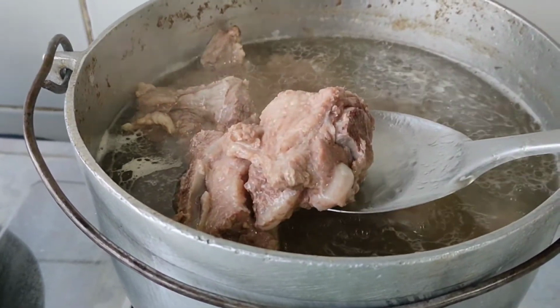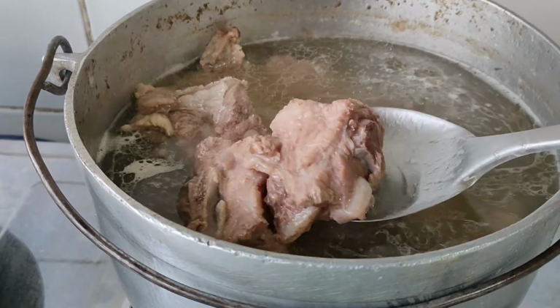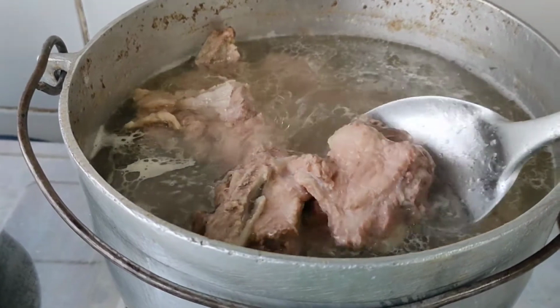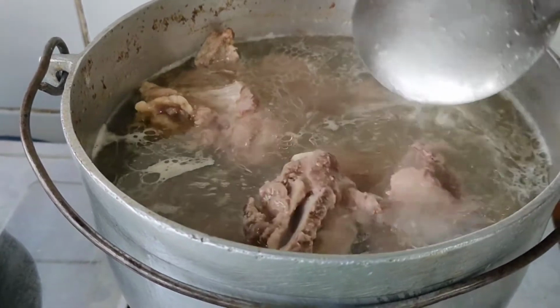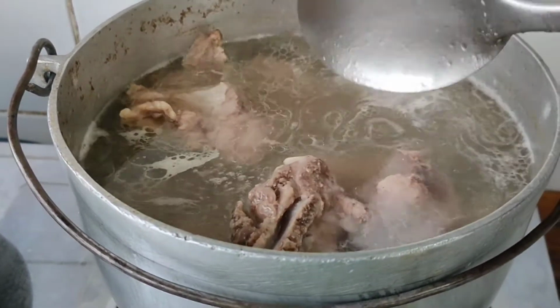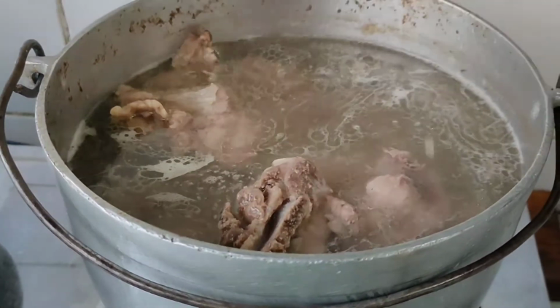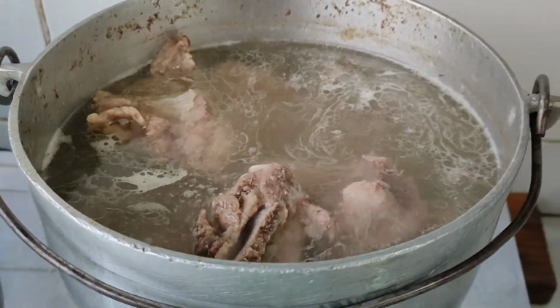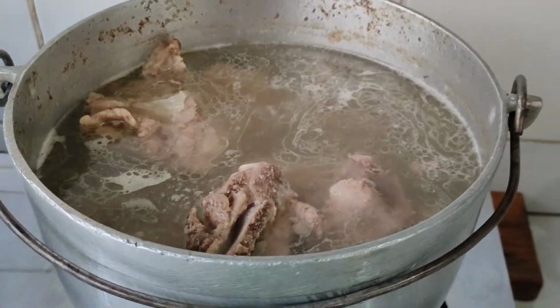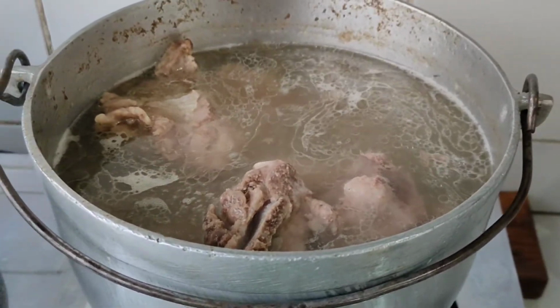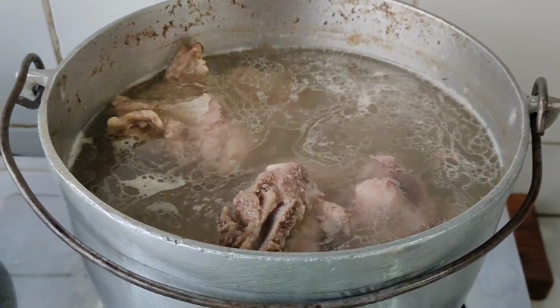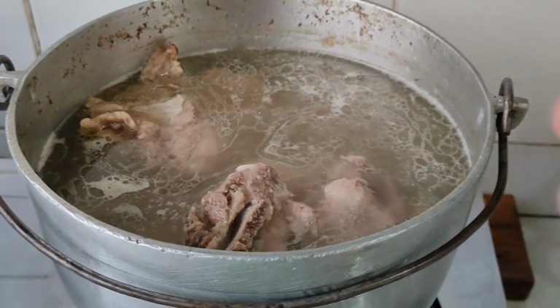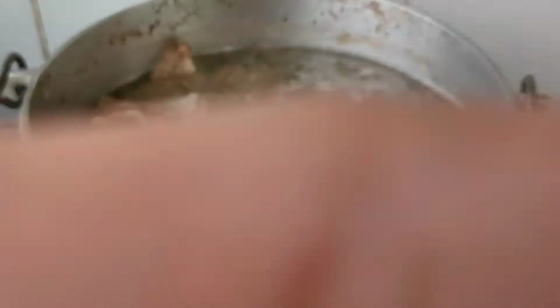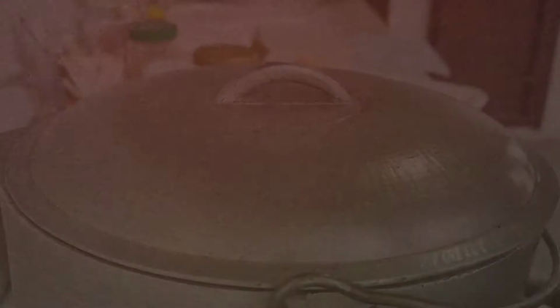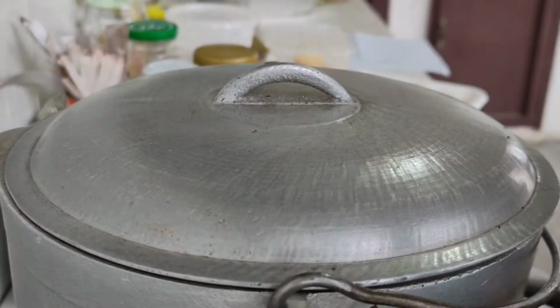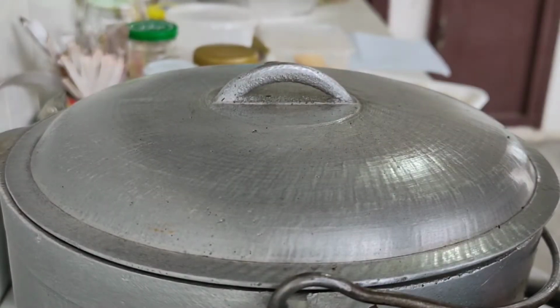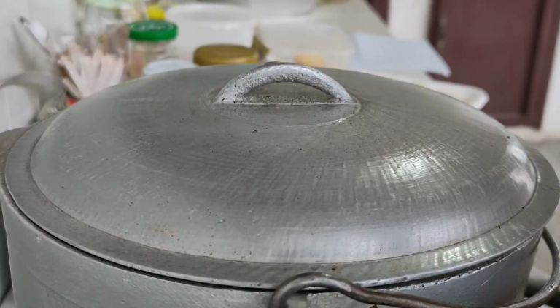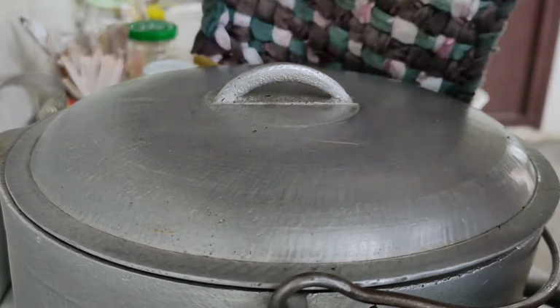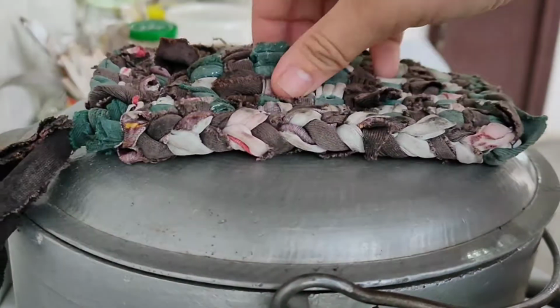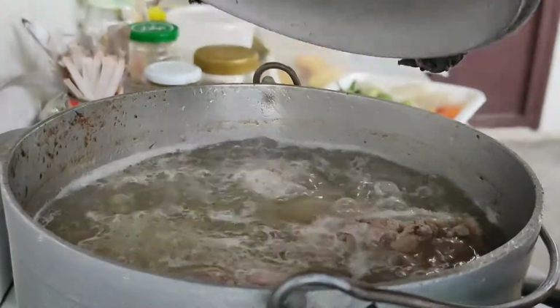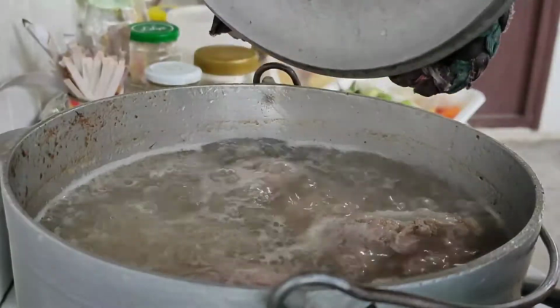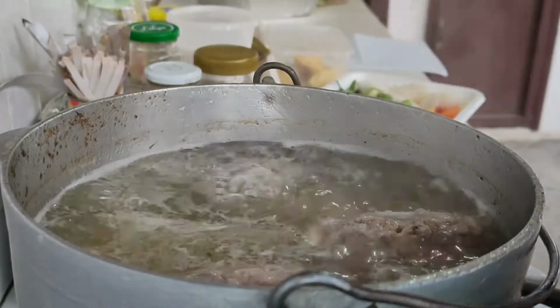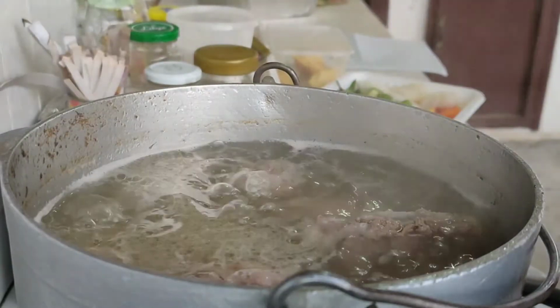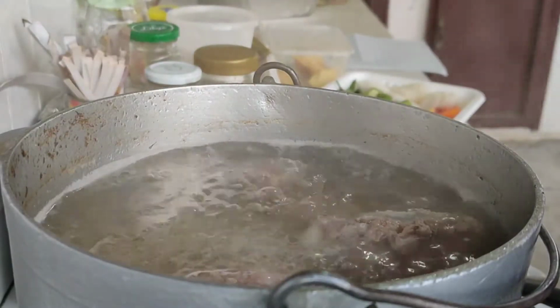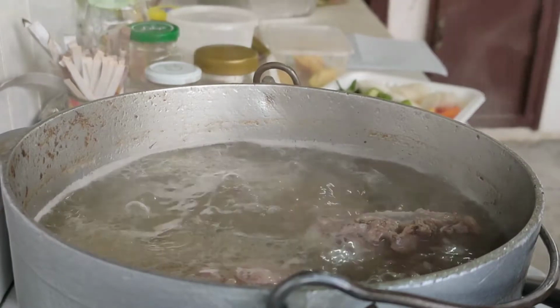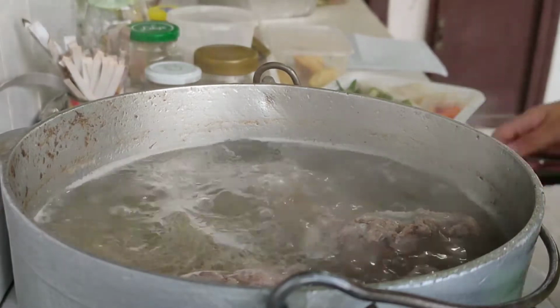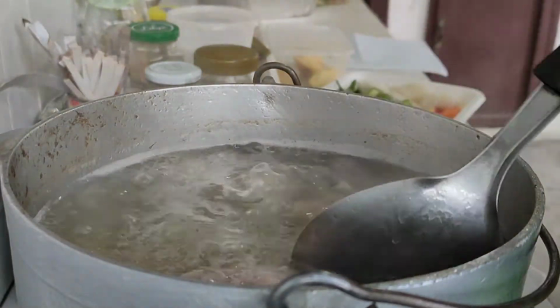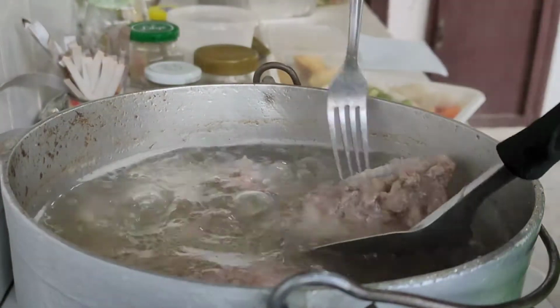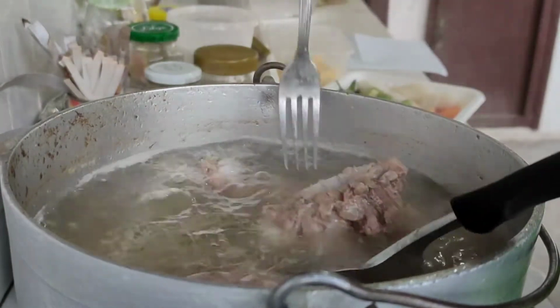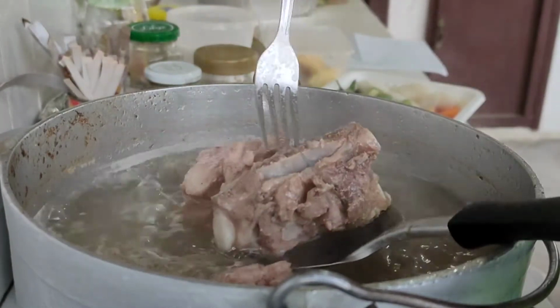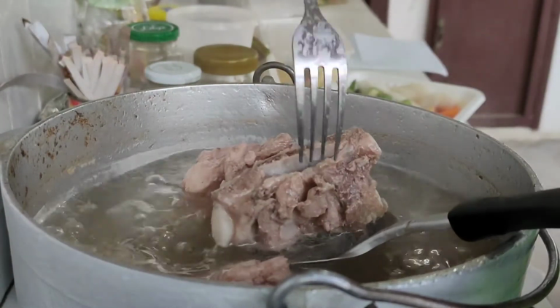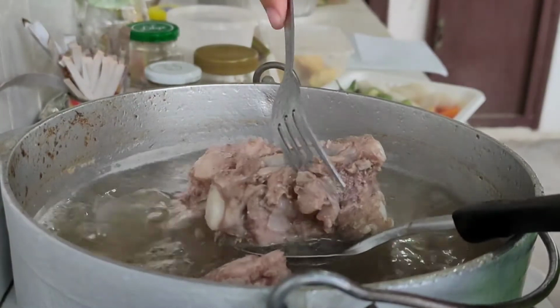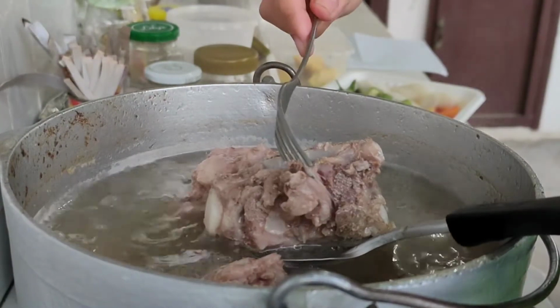Before anything, don't forget to wash your hands first. First up, we're gonna boil our pork for 15 to 30 minutes, or until it's really really soft like this one.